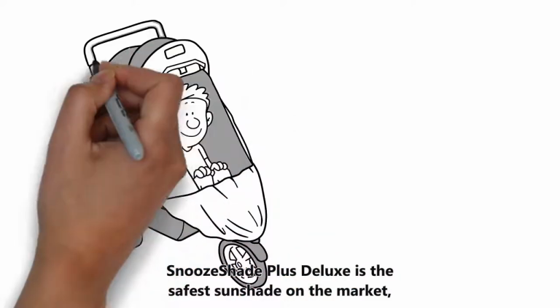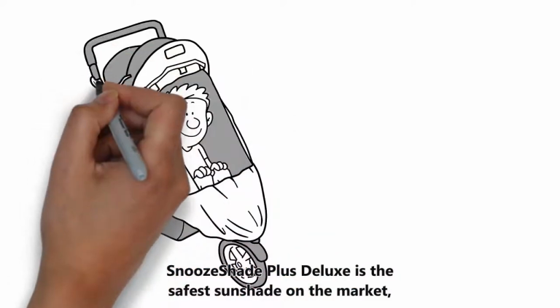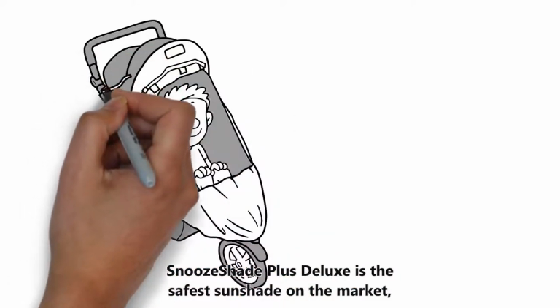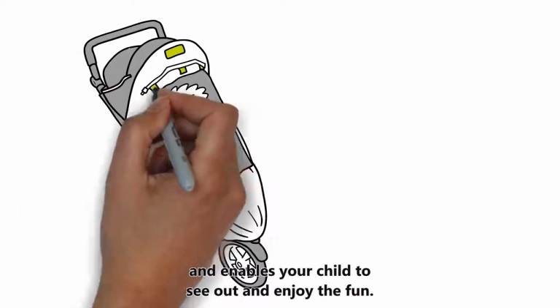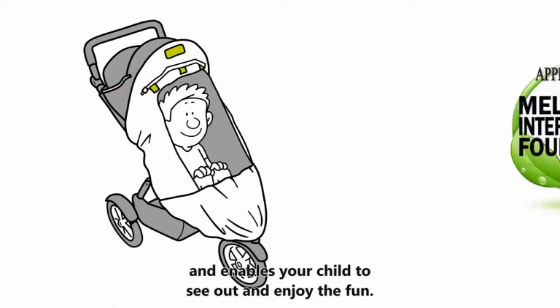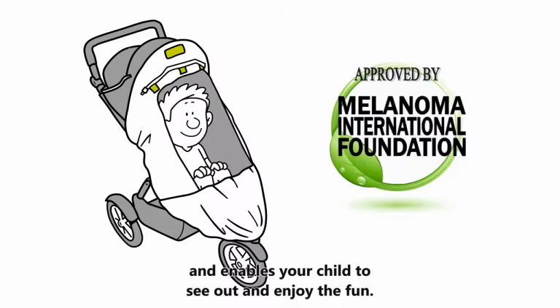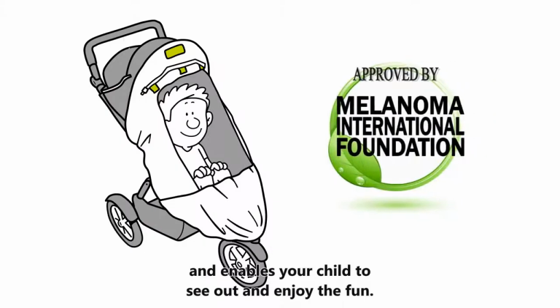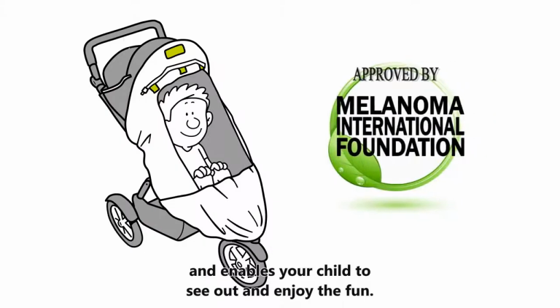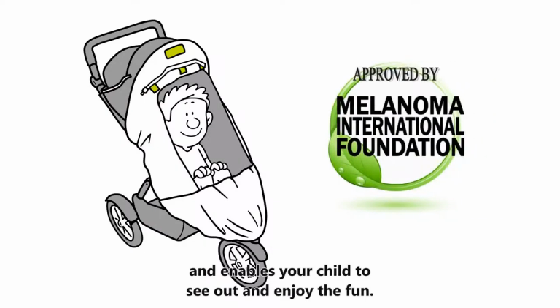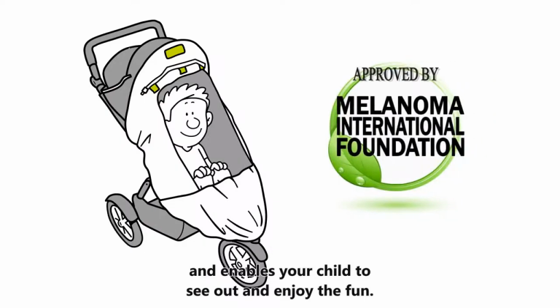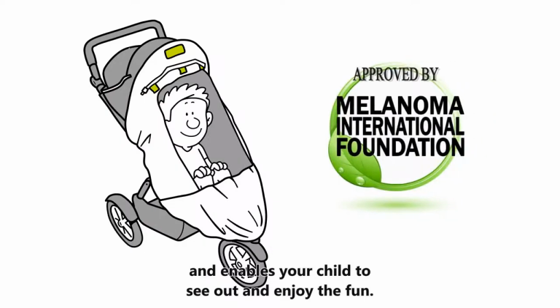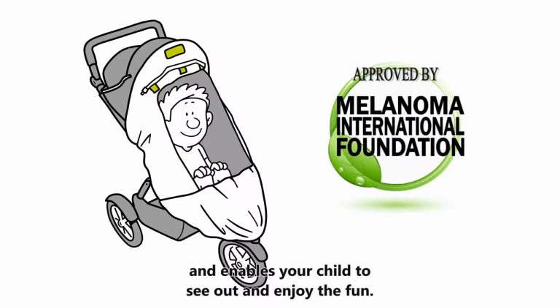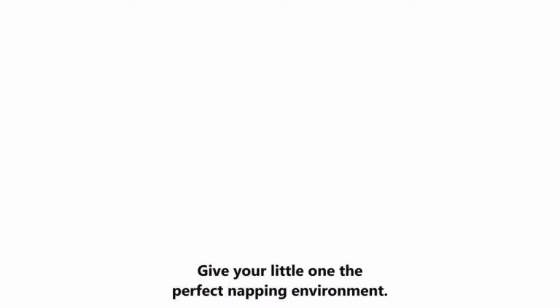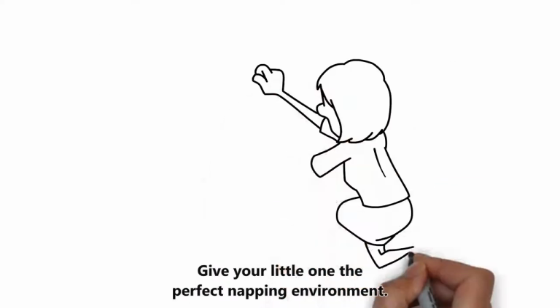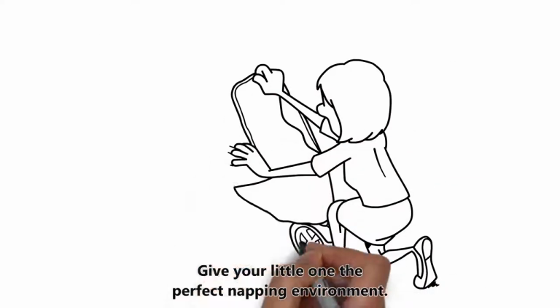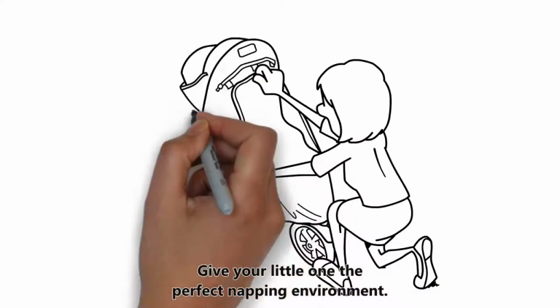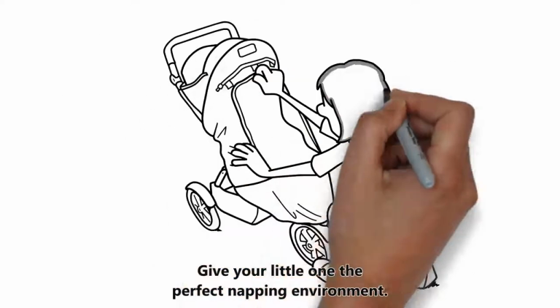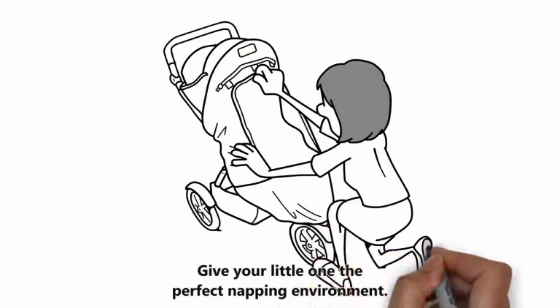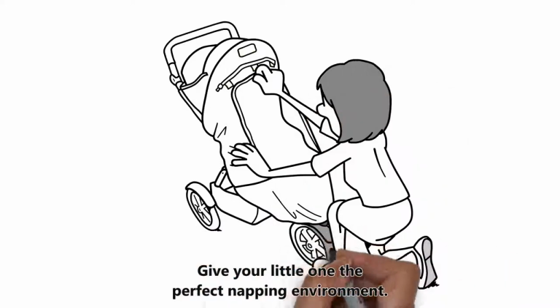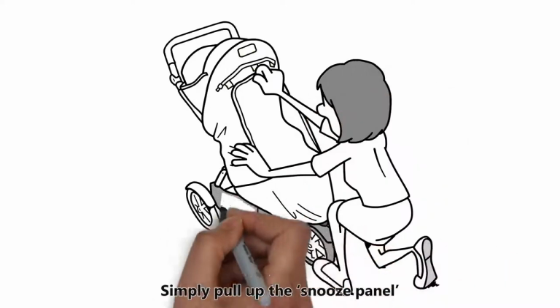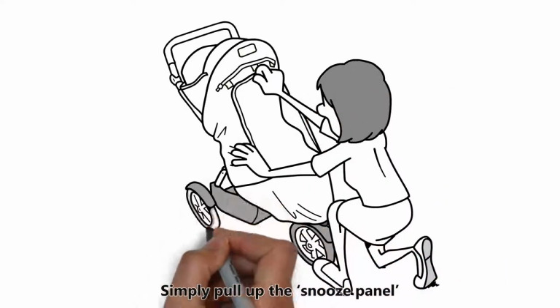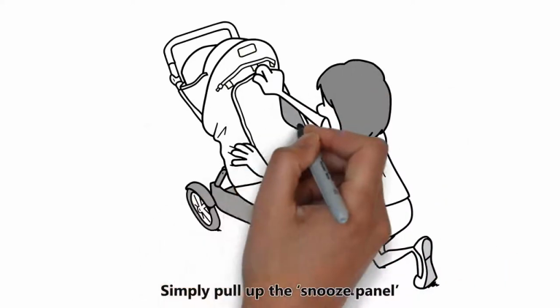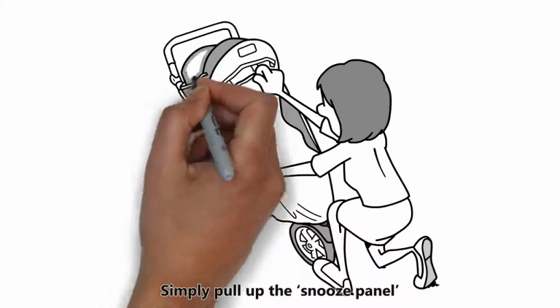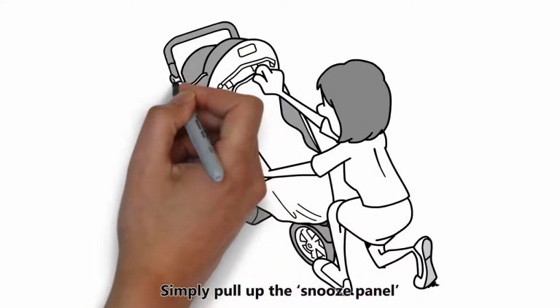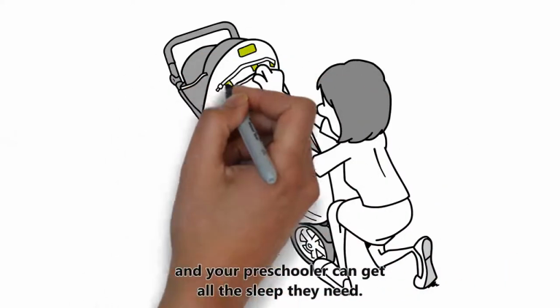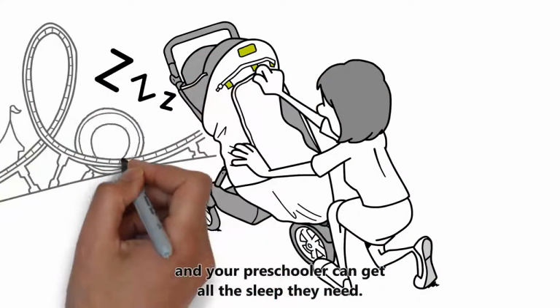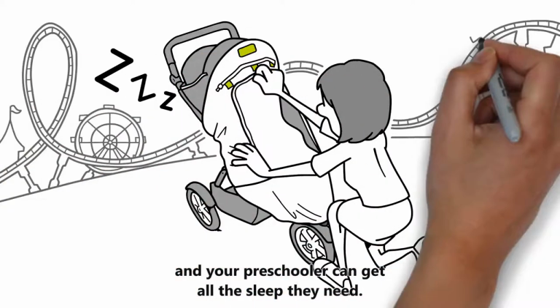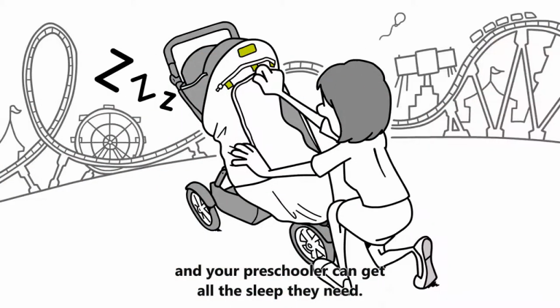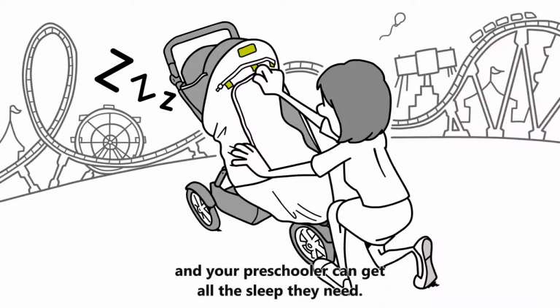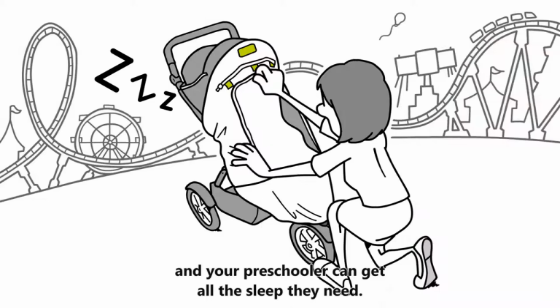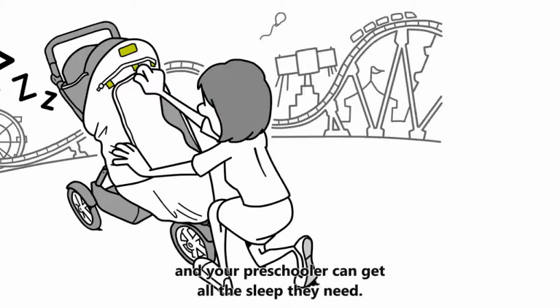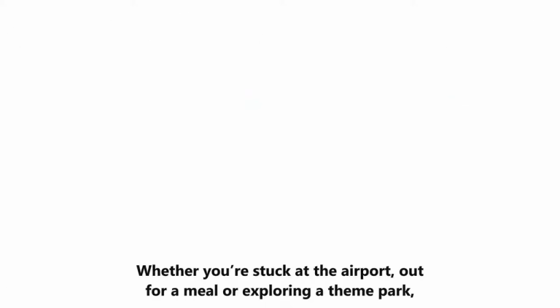It enables your child to see out and enjoy the fun. Give your little one the perfect napping environment — simply pull up the snooze panel and your preschooler can get all the sleep they need.